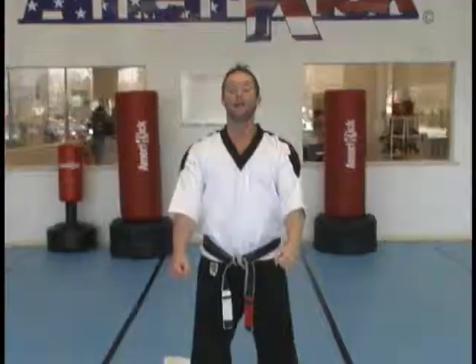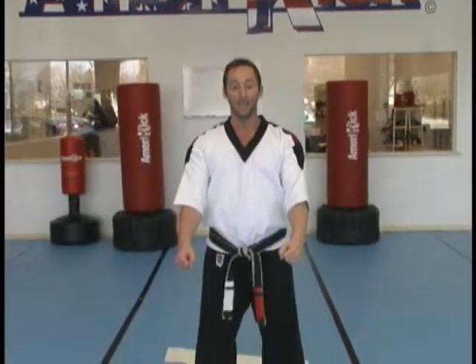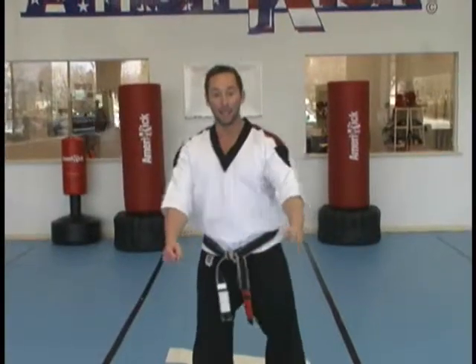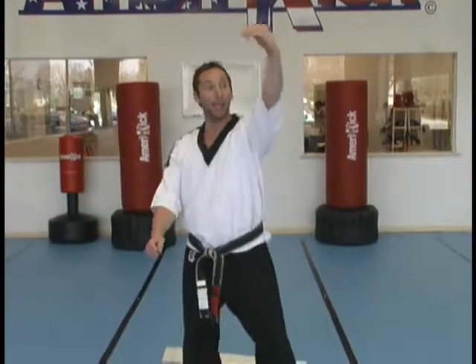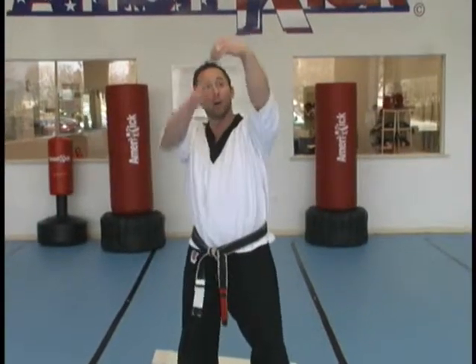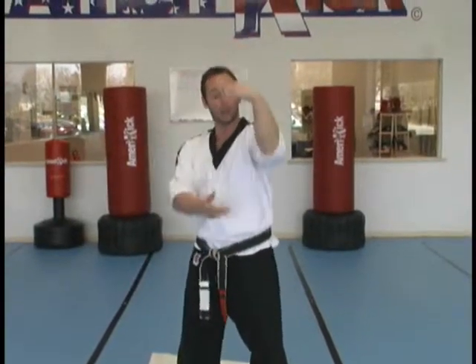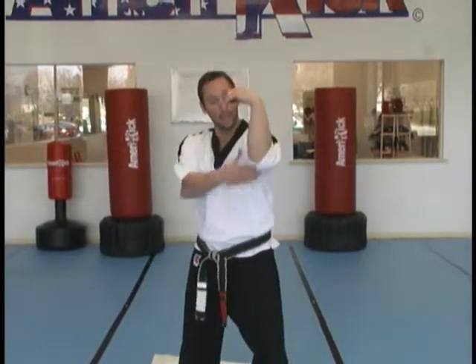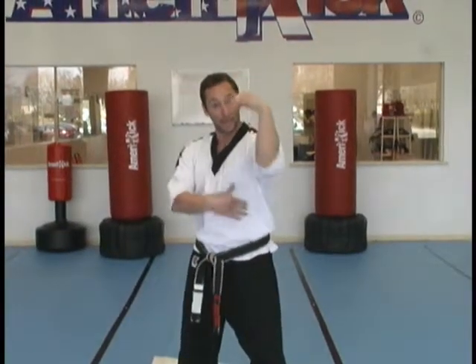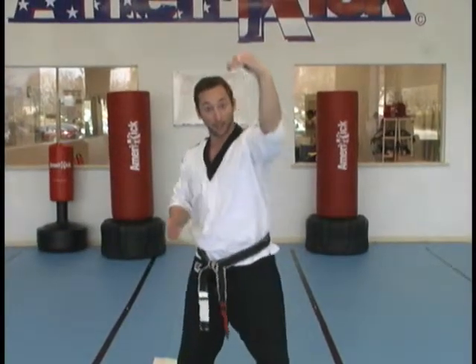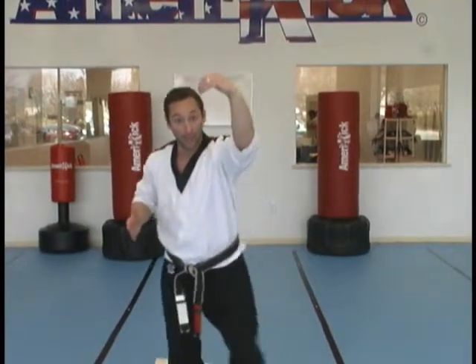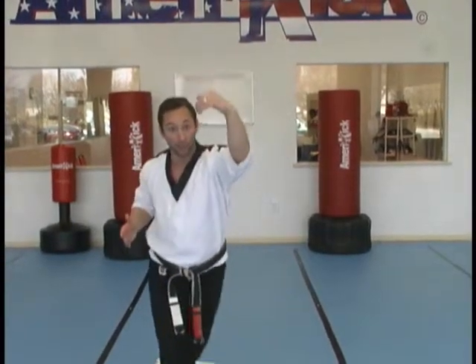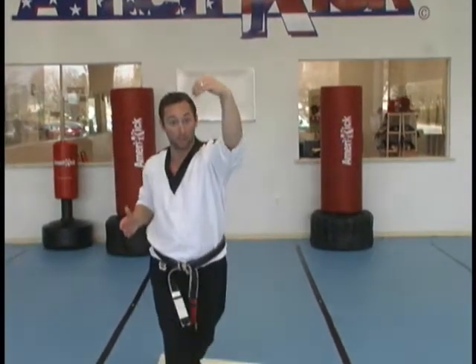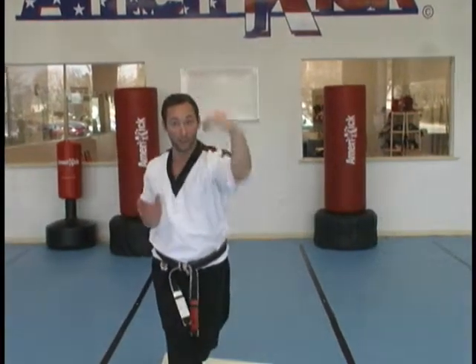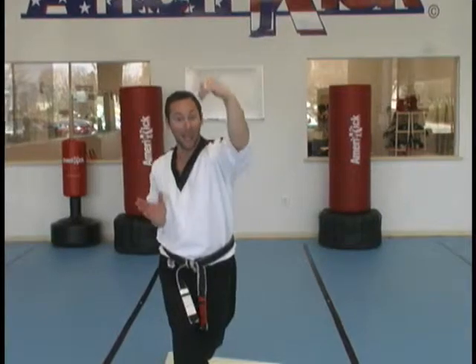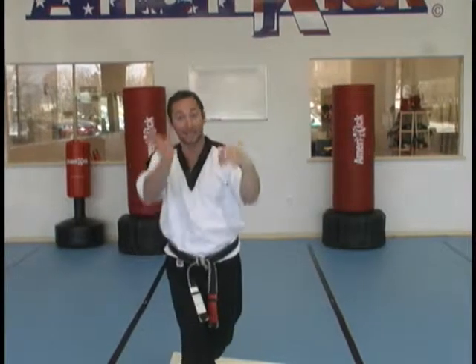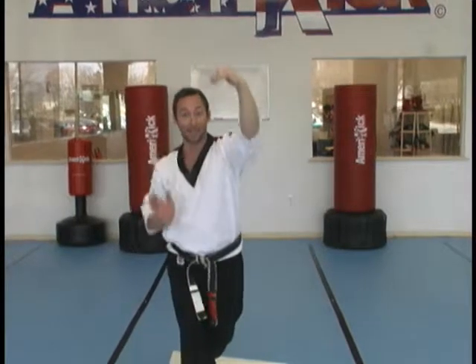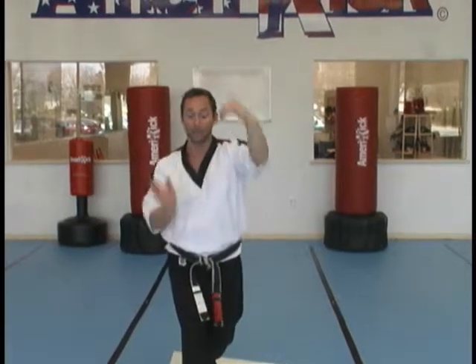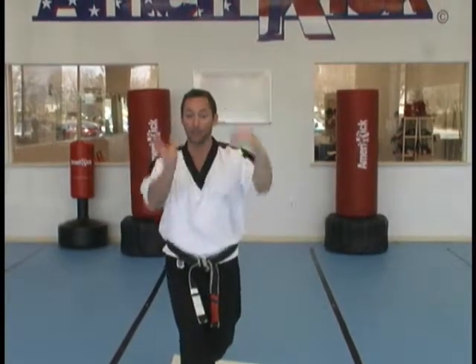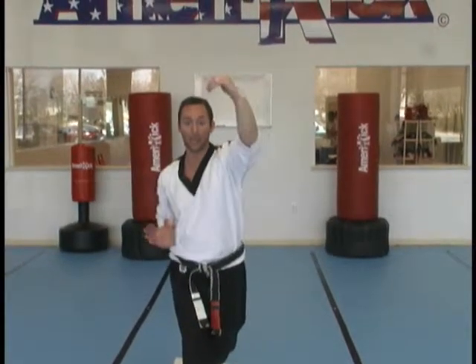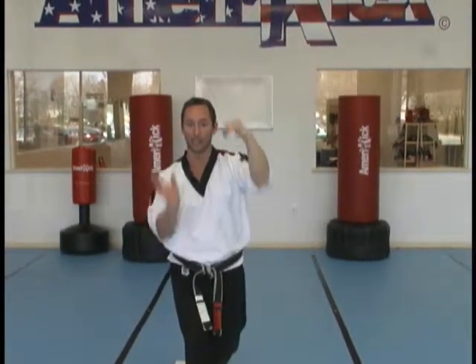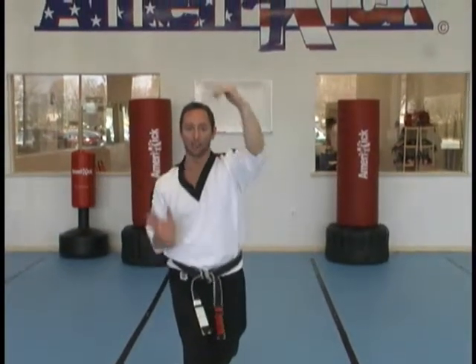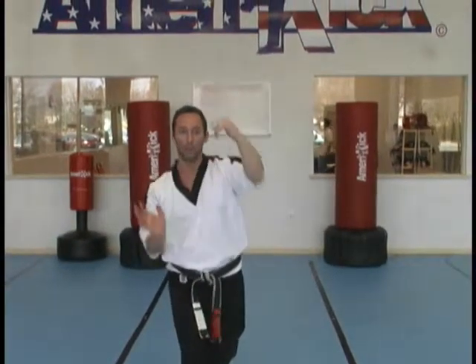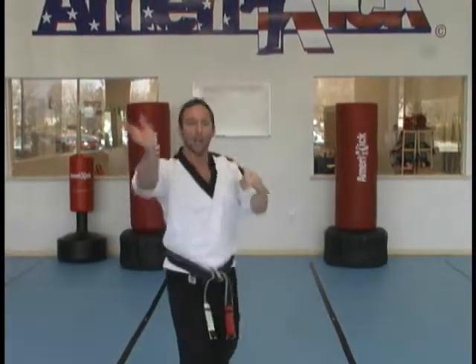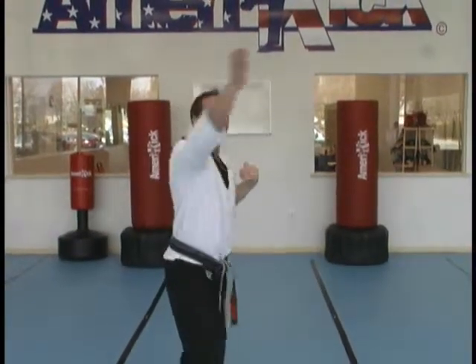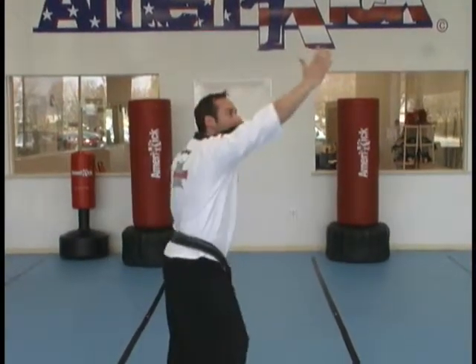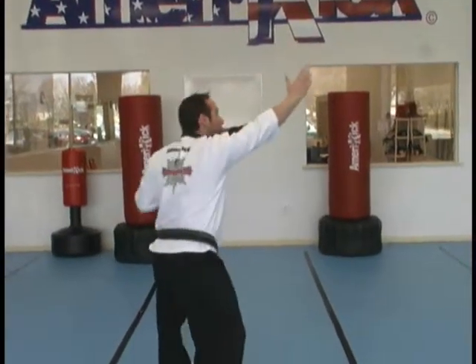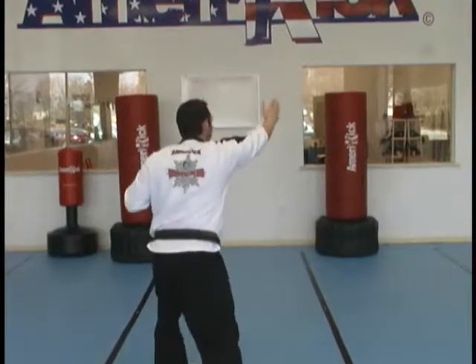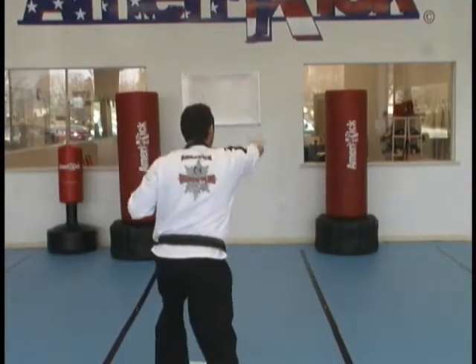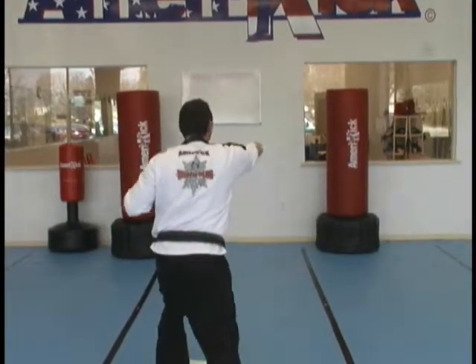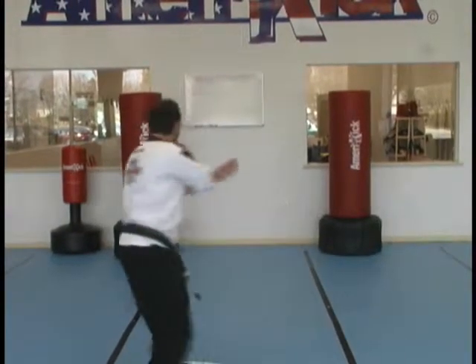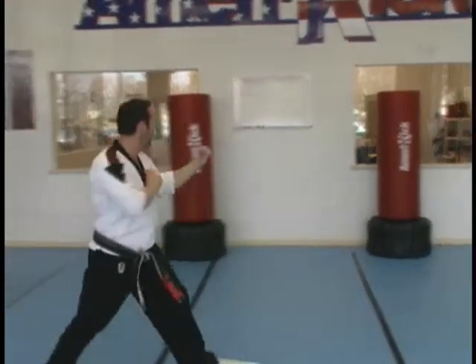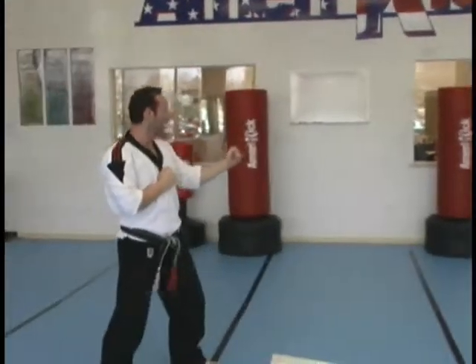Attack comes in. My left arm hooks, keep the elbow down and anchored as I rear cross over slightly. At the same time, my right hand catches under the arm. Throw the hand over, shift, step out.